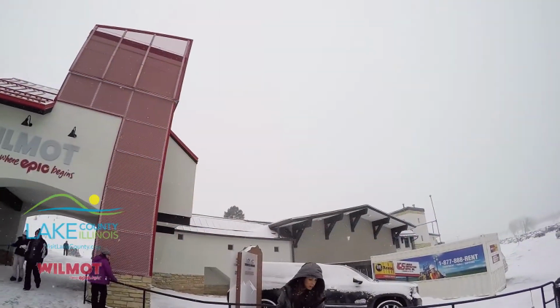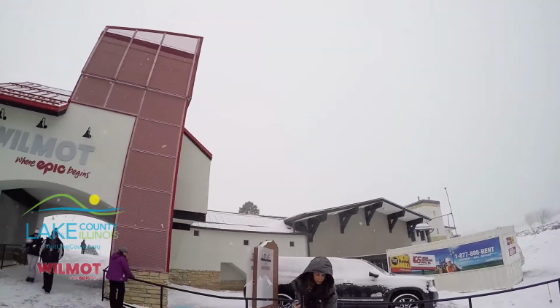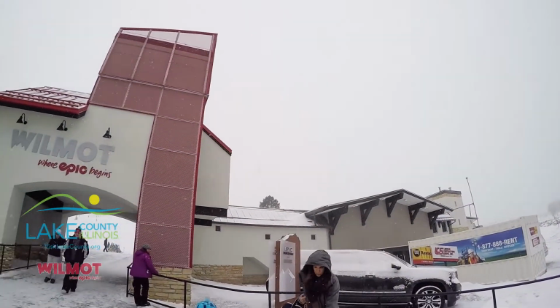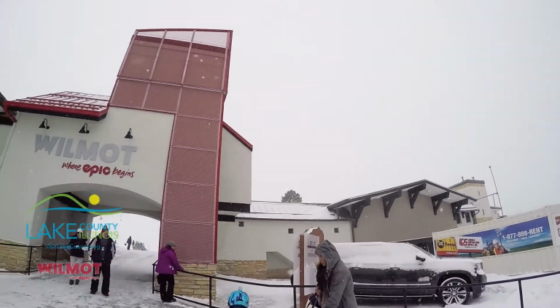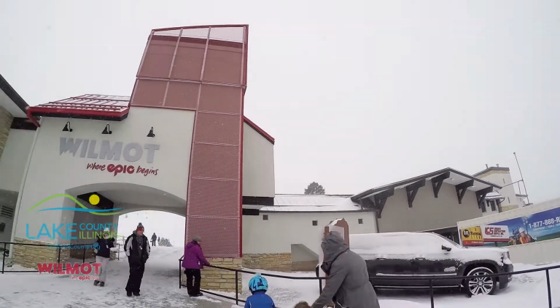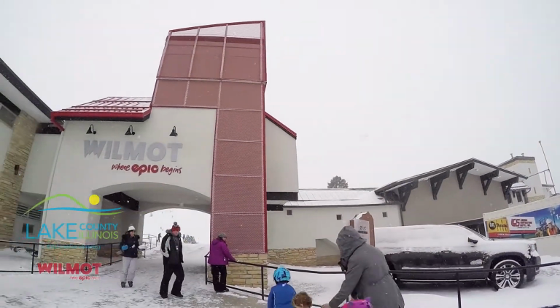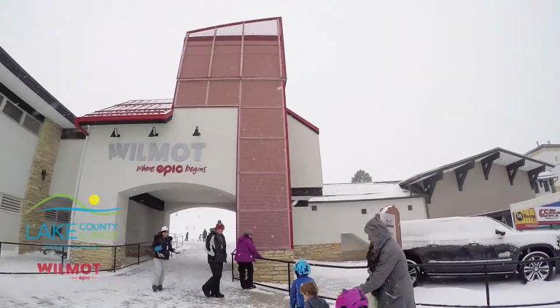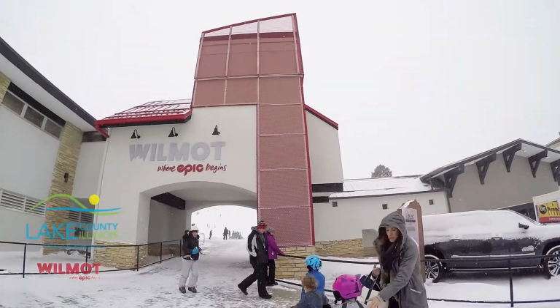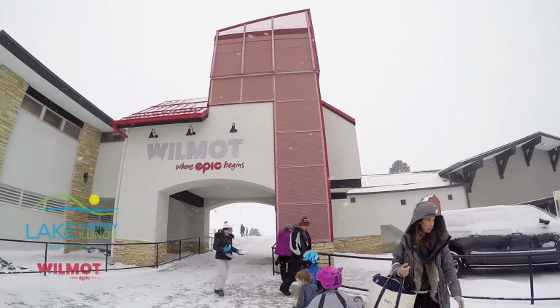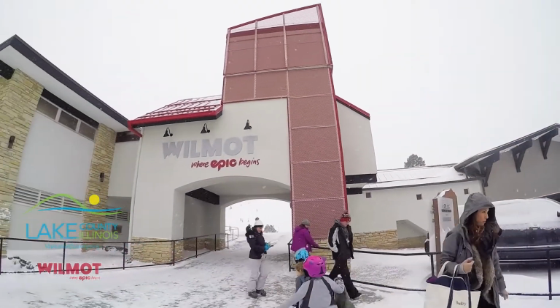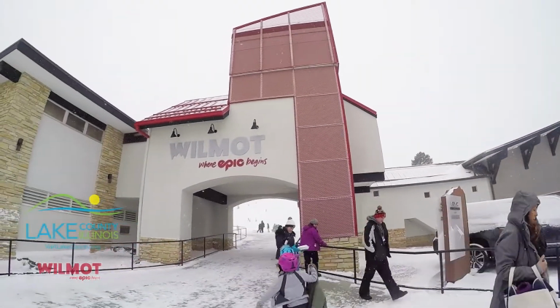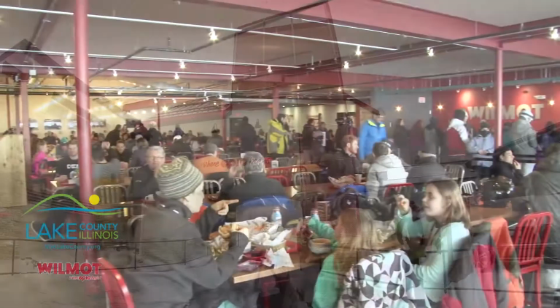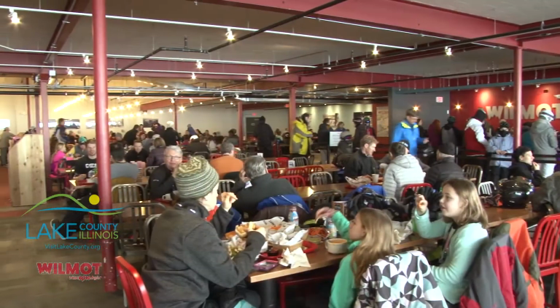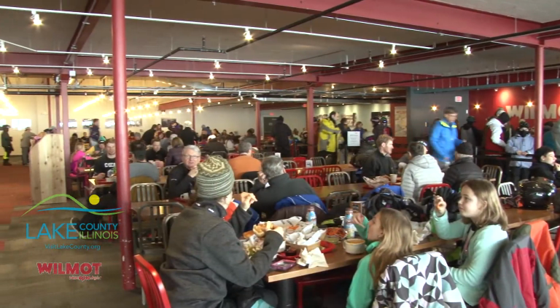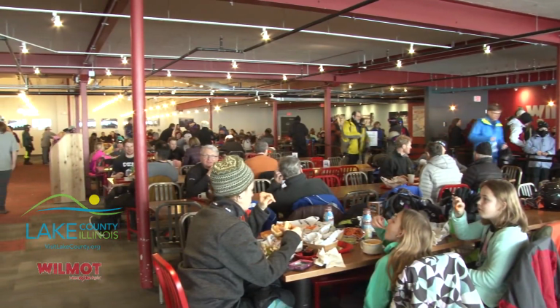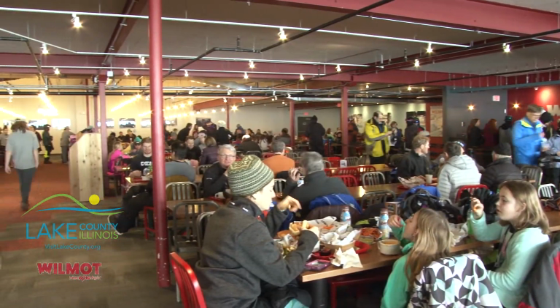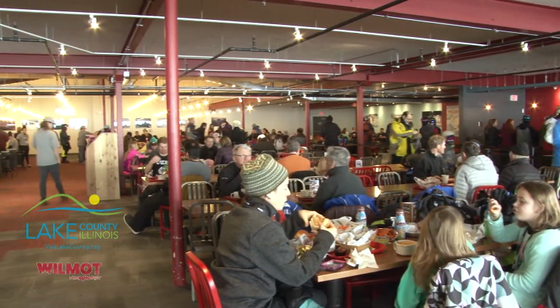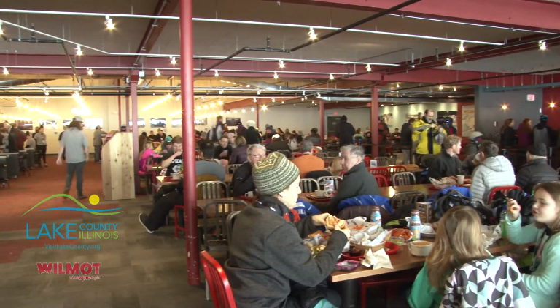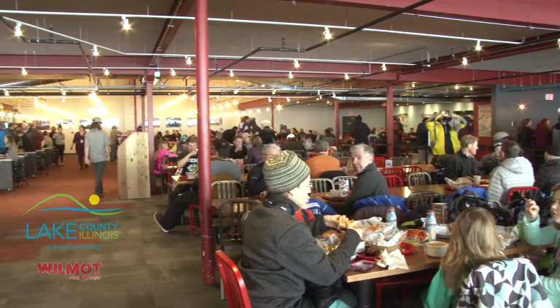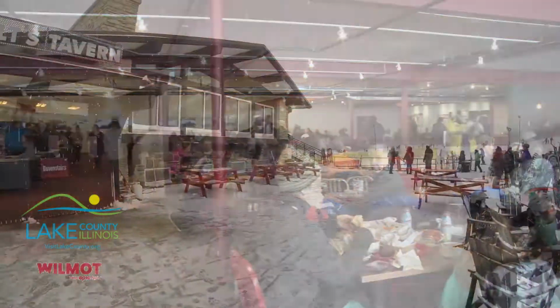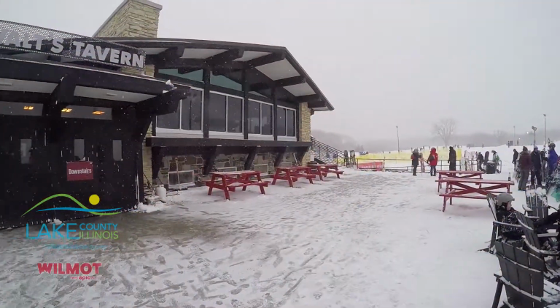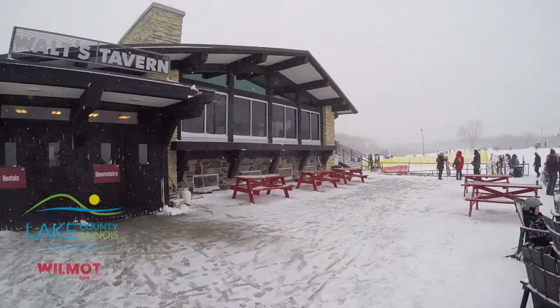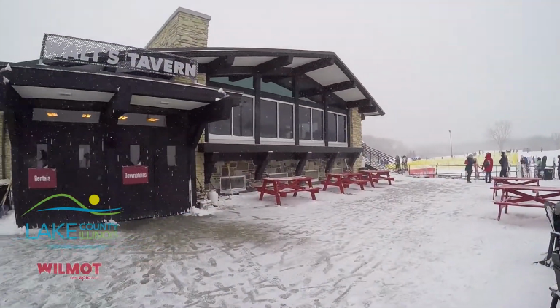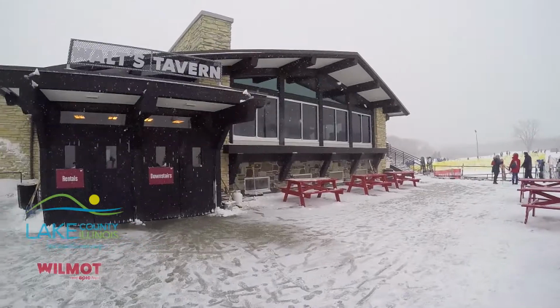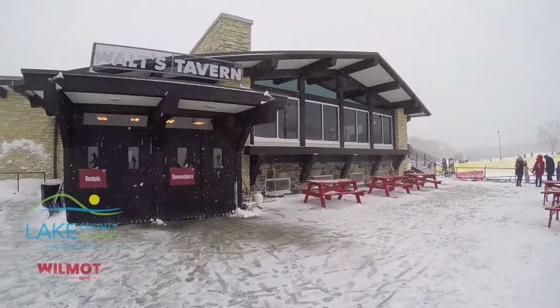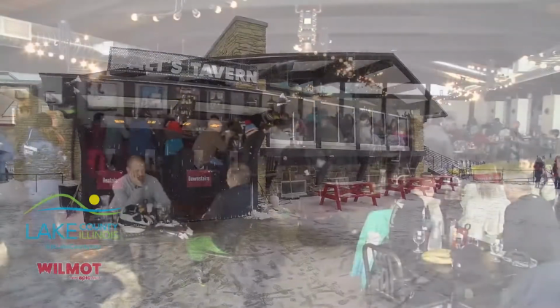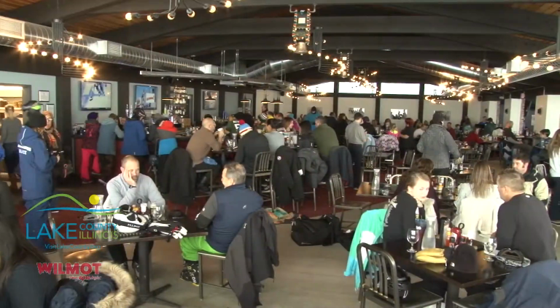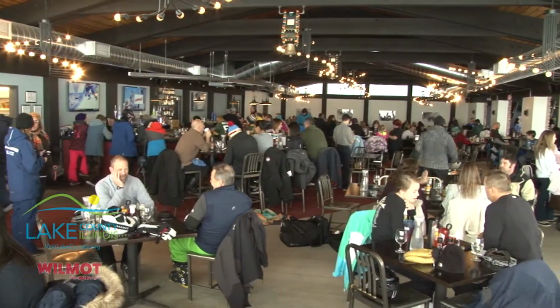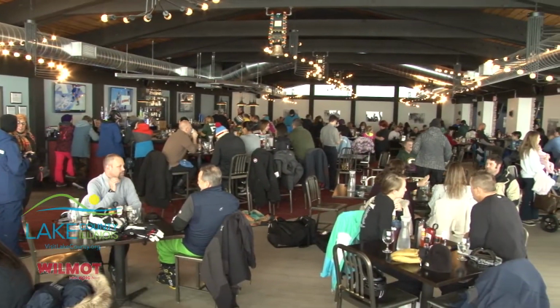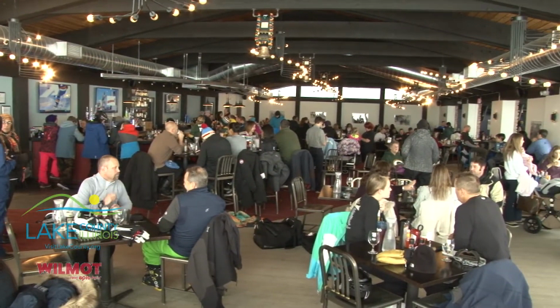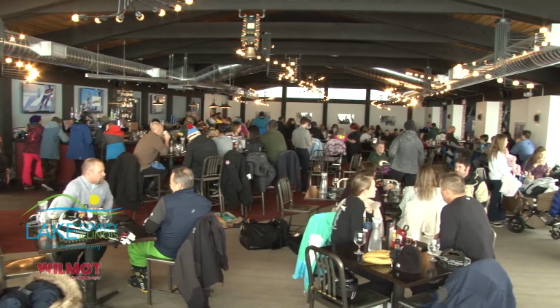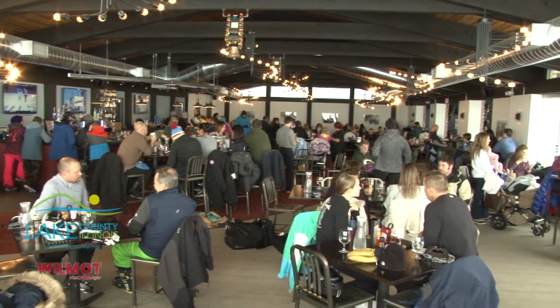We did a $13 million renovation in the summer of 2016, and that included the renovation of the base lodge. We opened up Walt's Tavern, which is a full-service sit-down restaurant, open seven days a week for lunch and dinner.